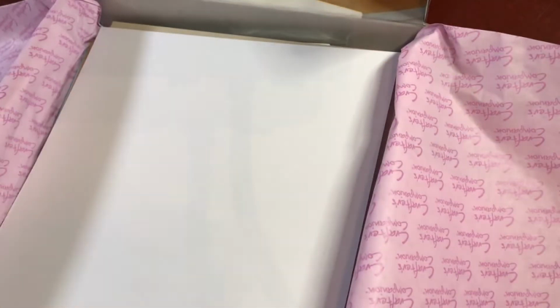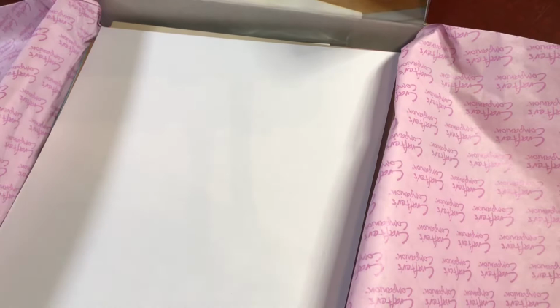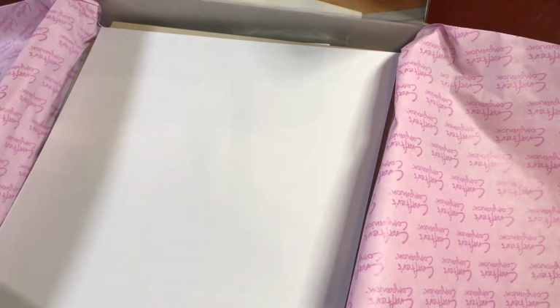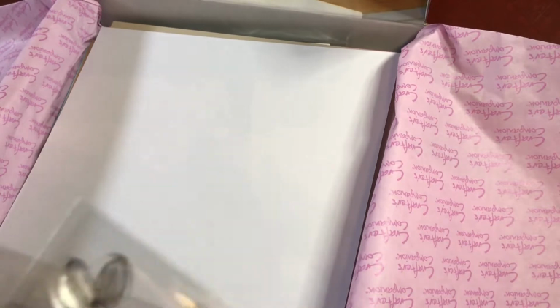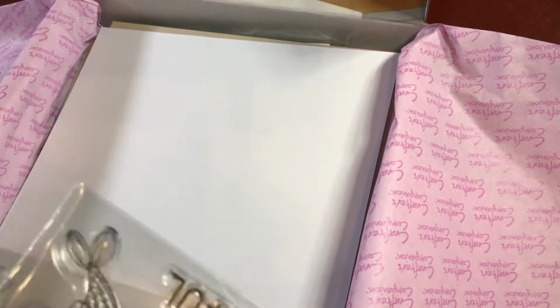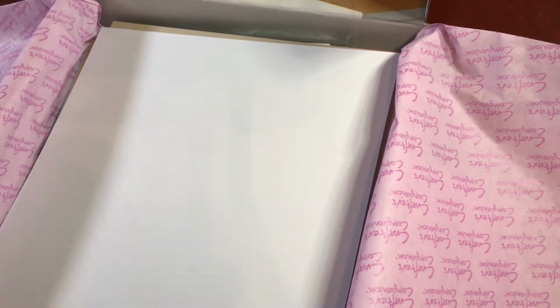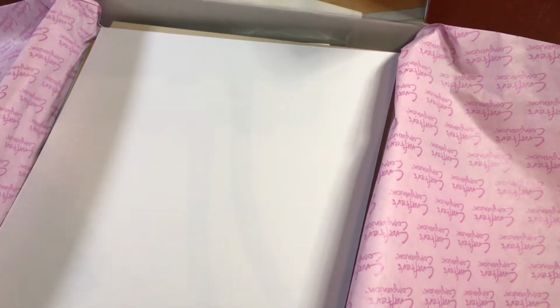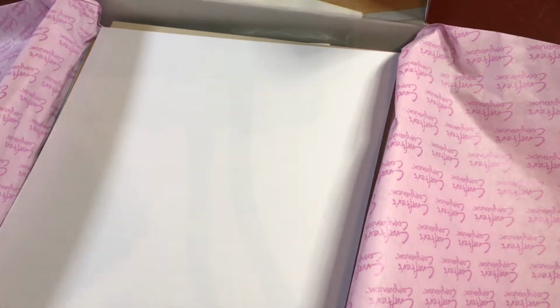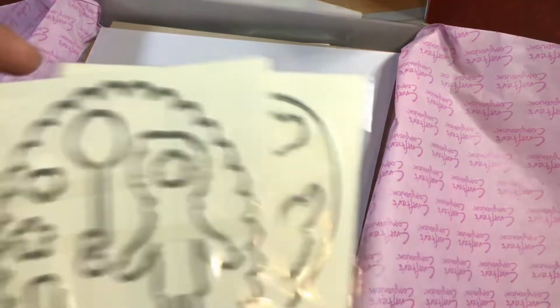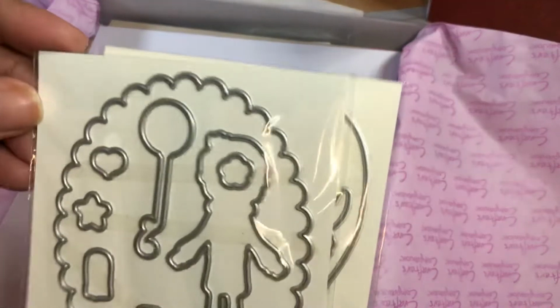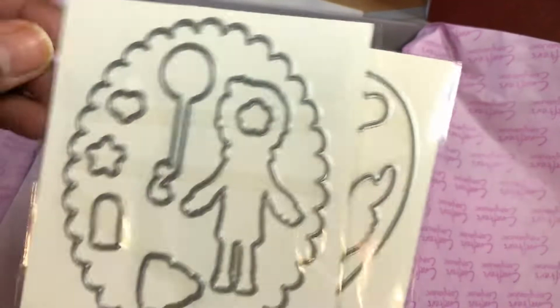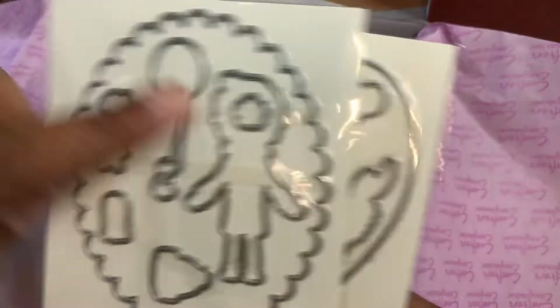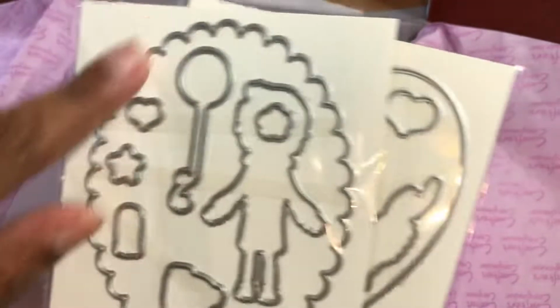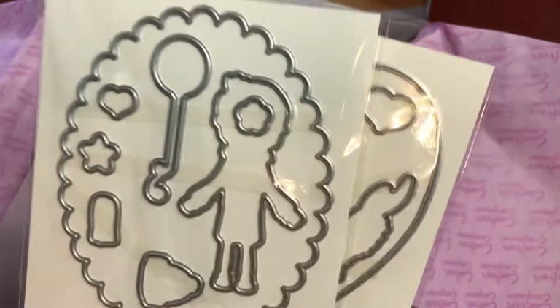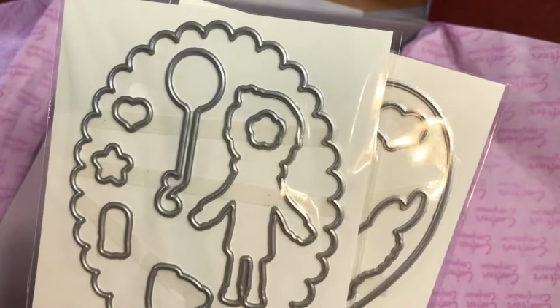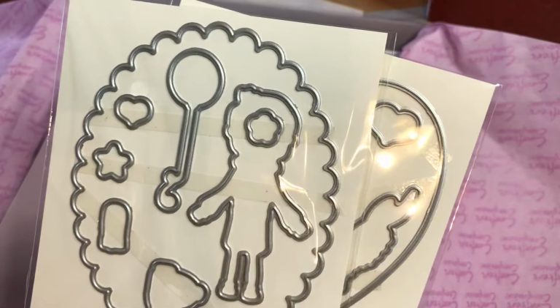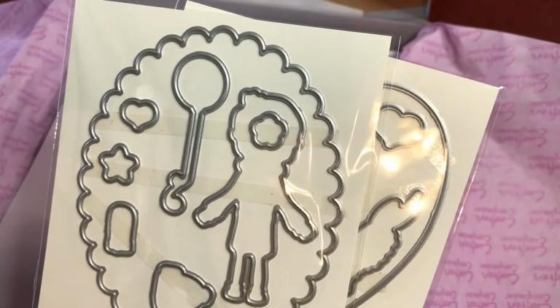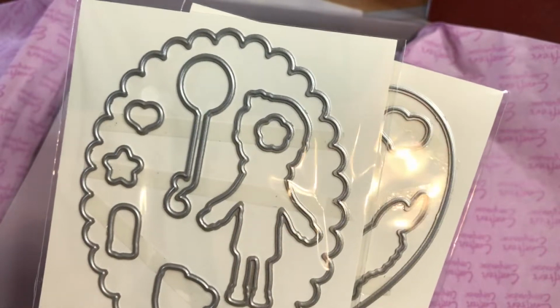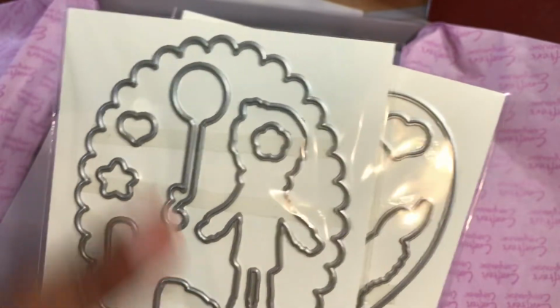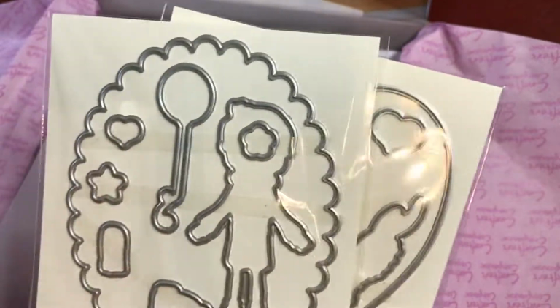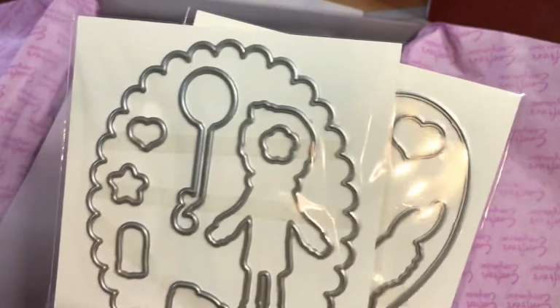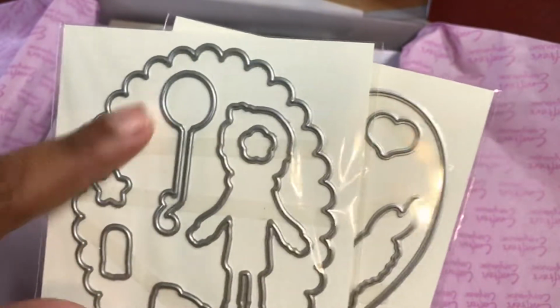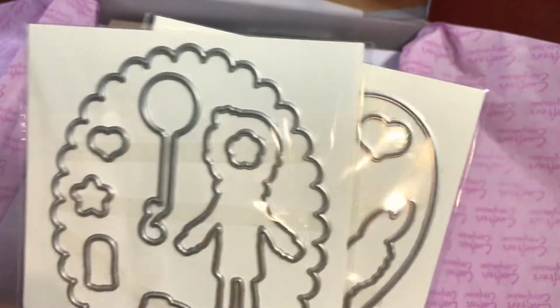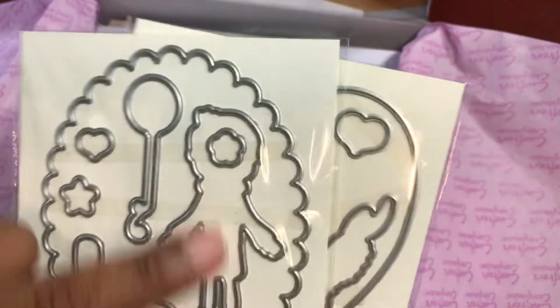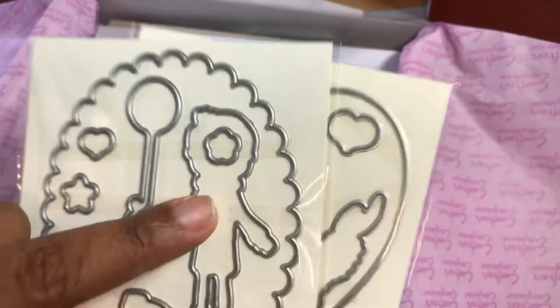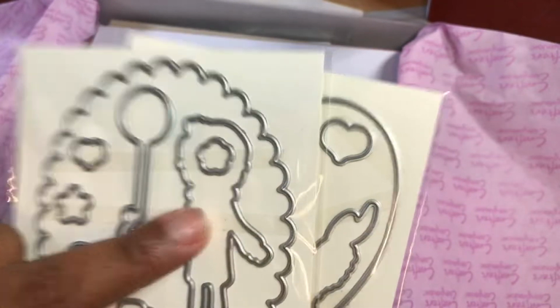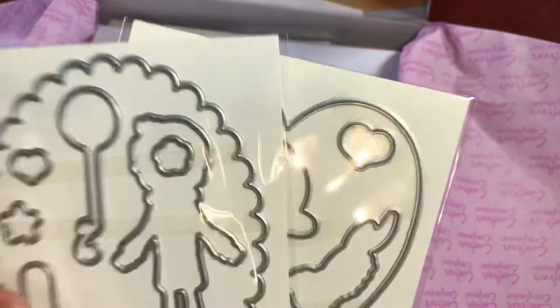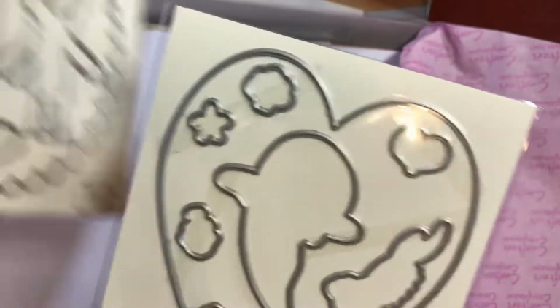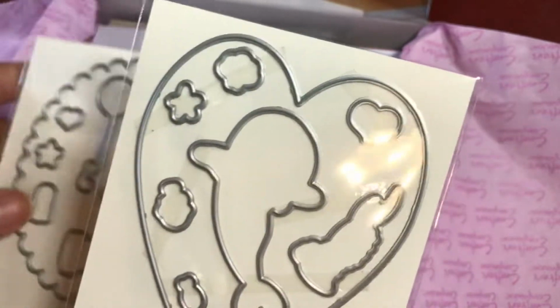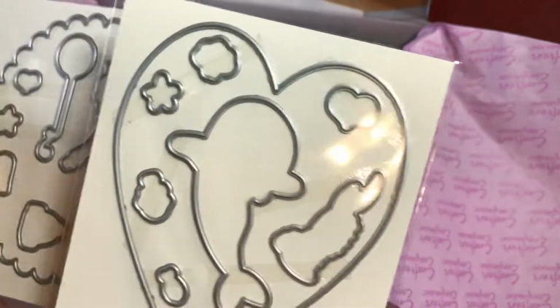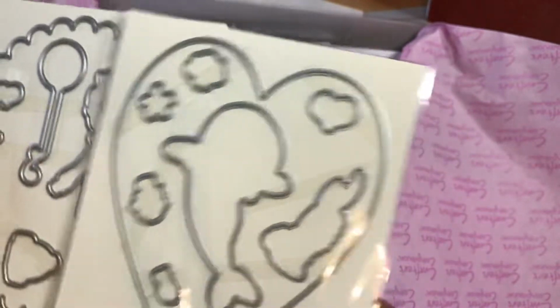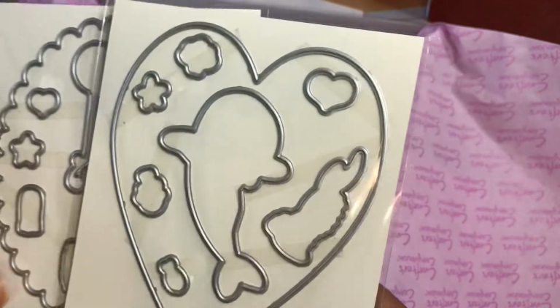Then you have the stamps and the die. Here's the die and you get the aperture part, some little add-on pieces, and then your little character. And then you get a second one.